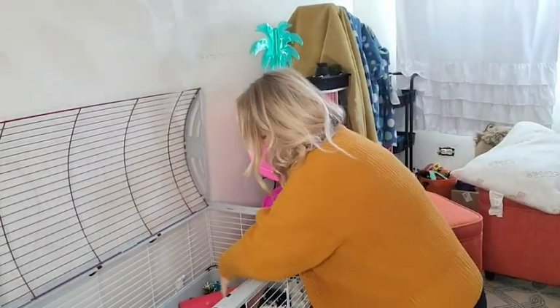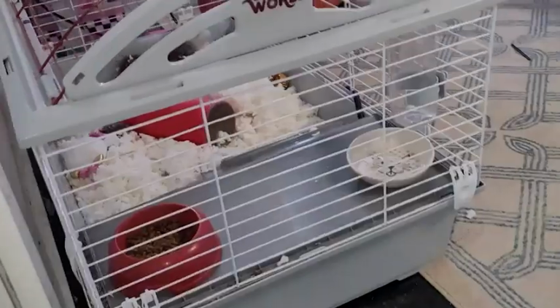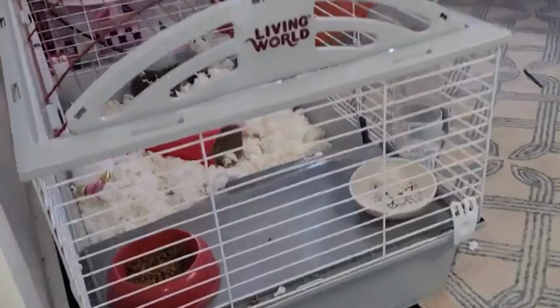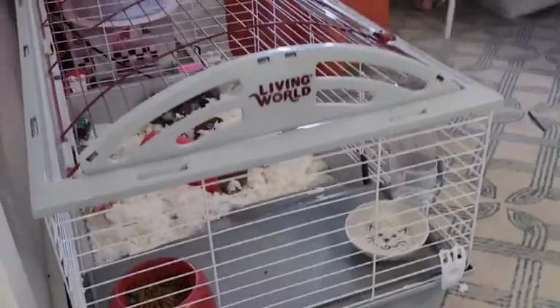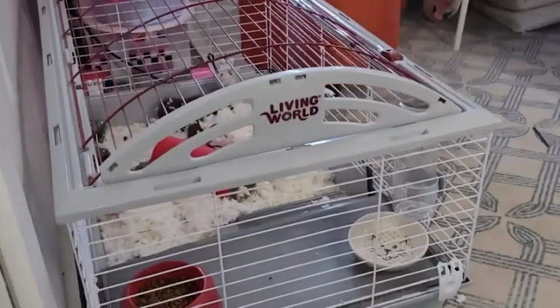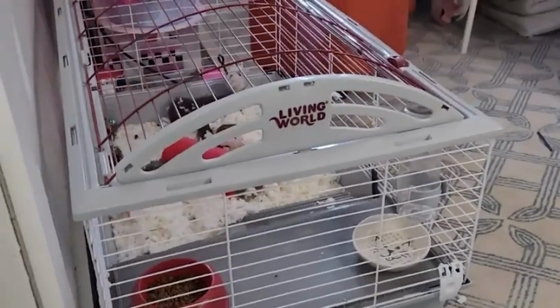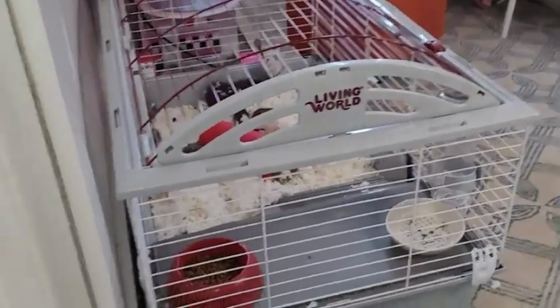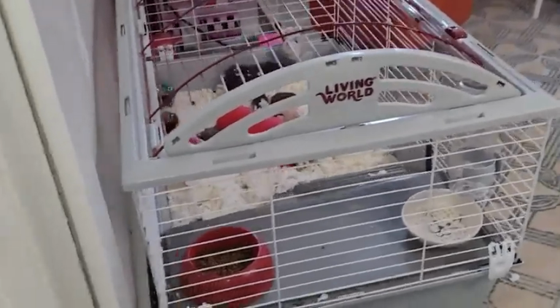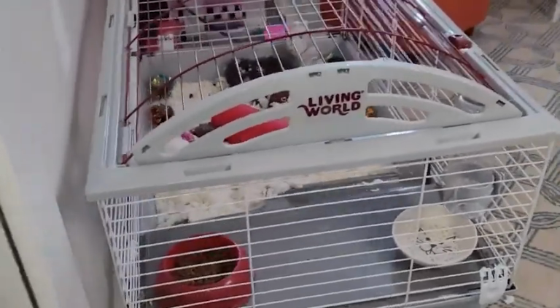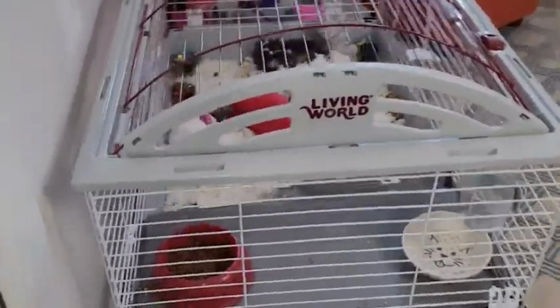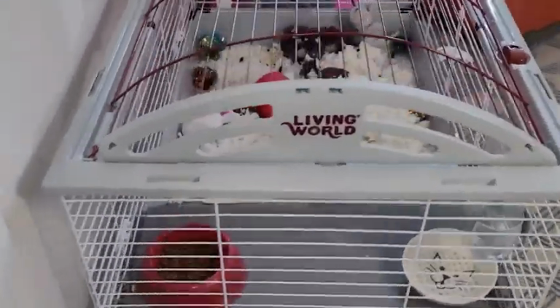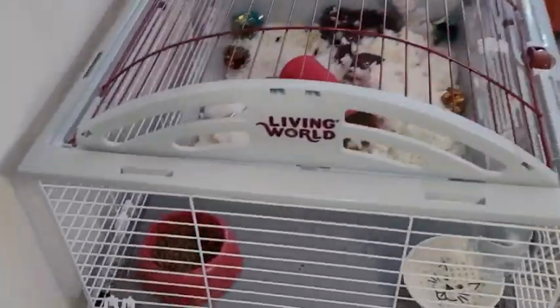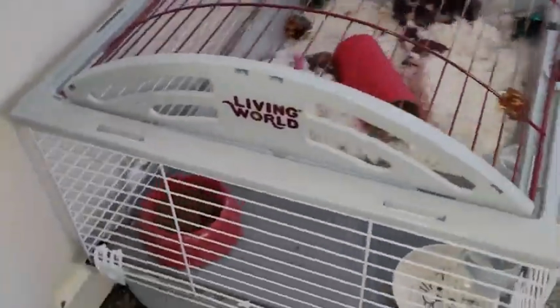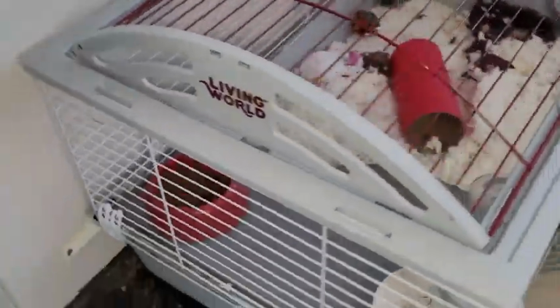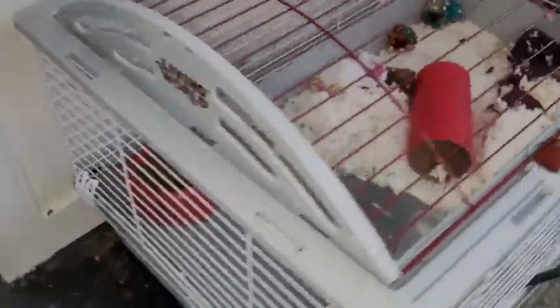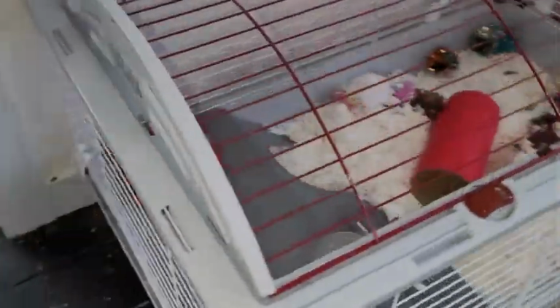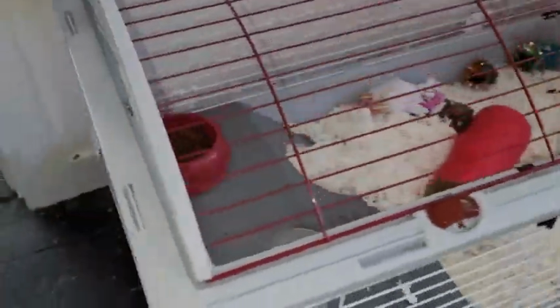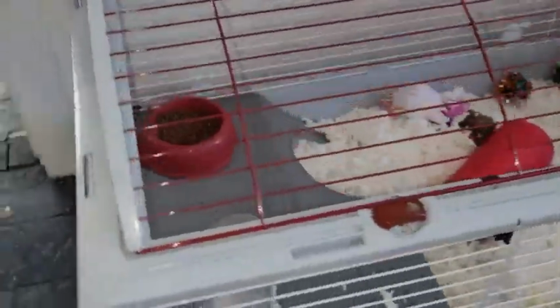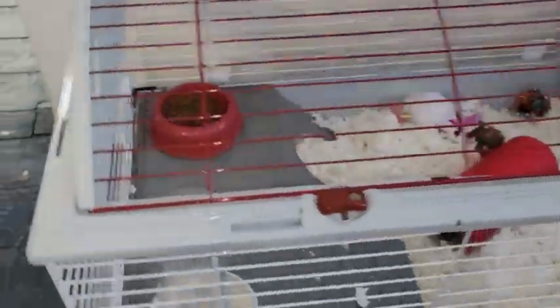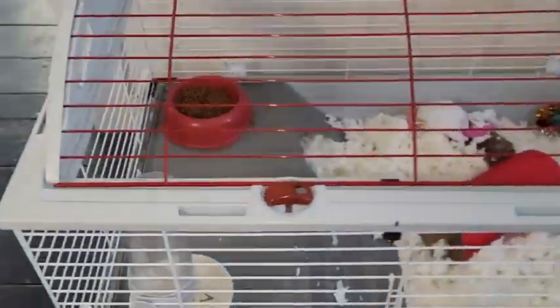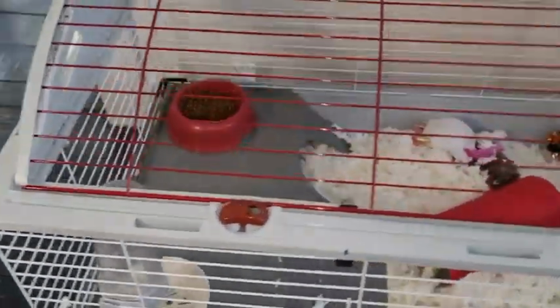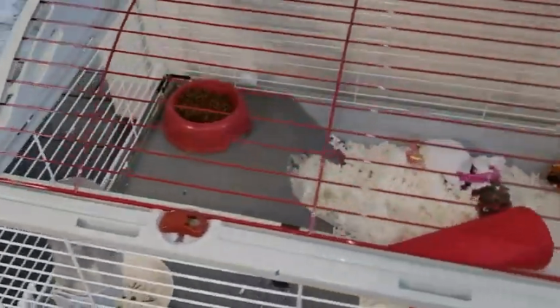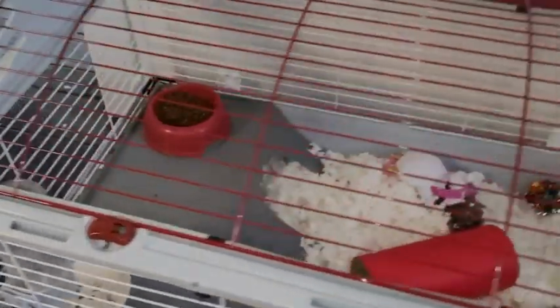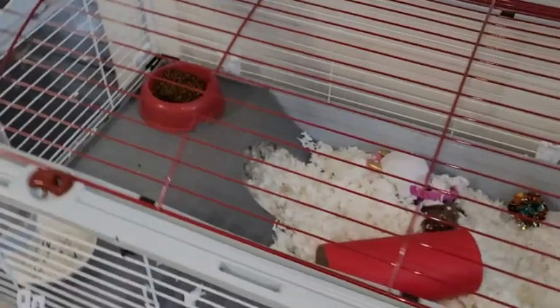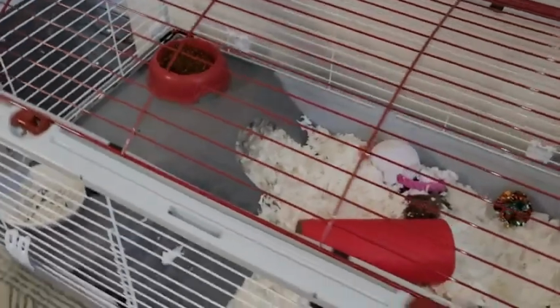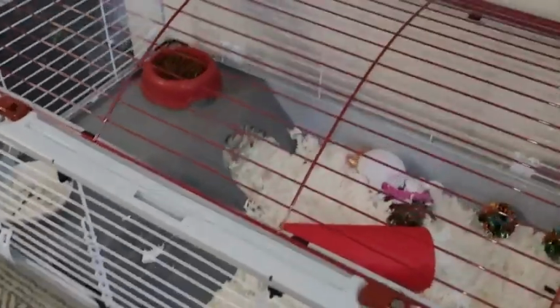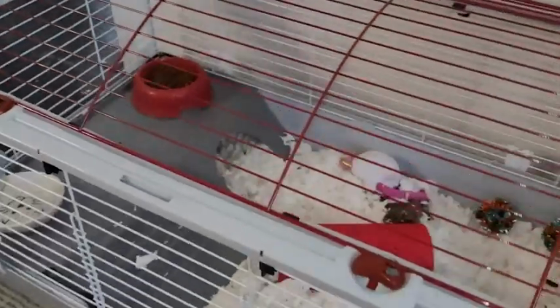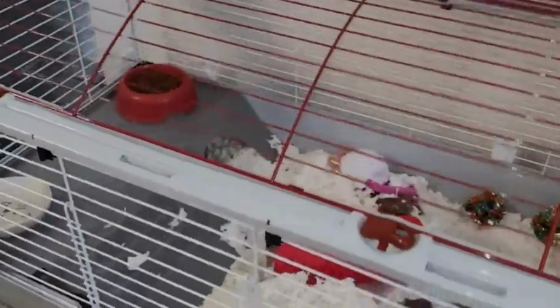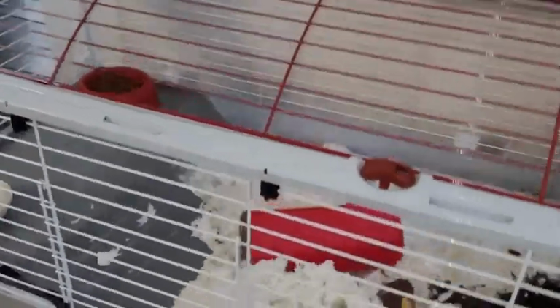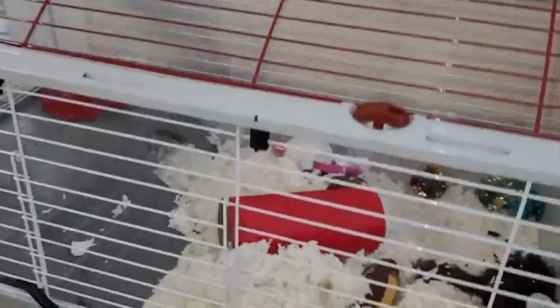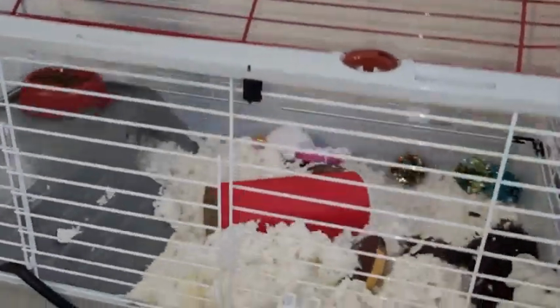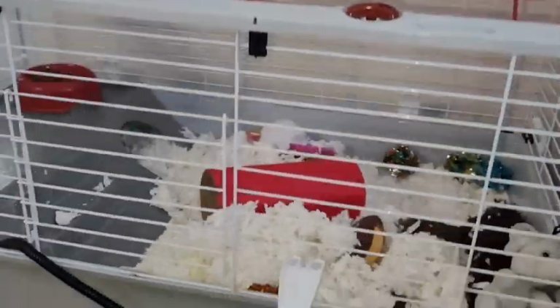We got this extra large habitat from Living World. This is the biggest one they have in the listing and we're very happy. I'm super glad that I went as big as this.